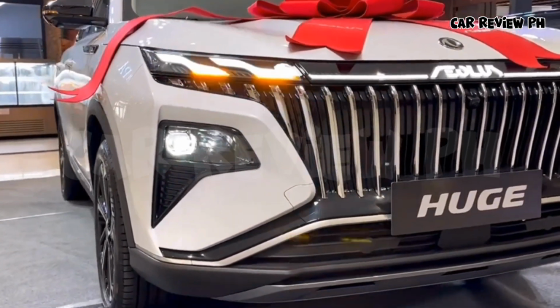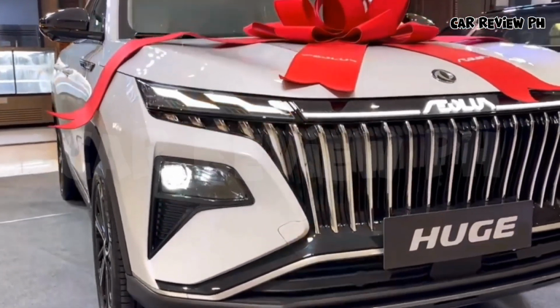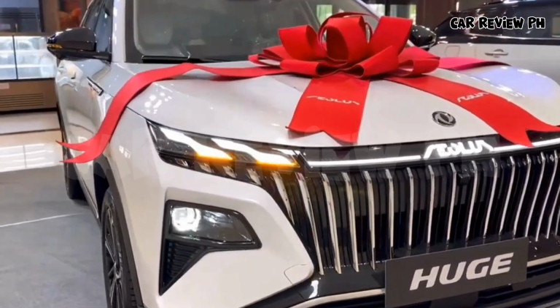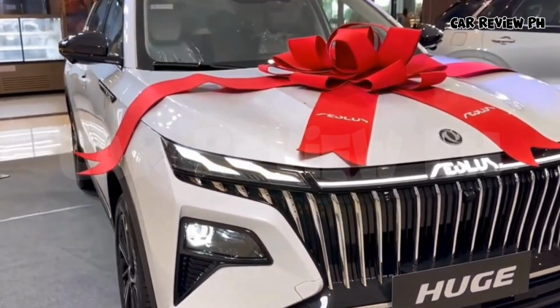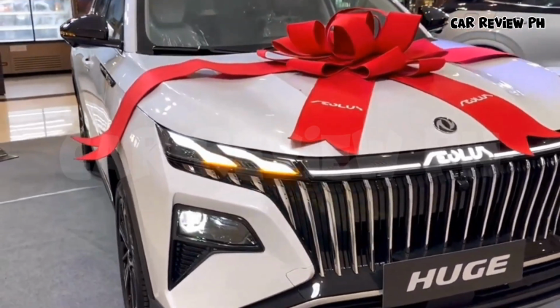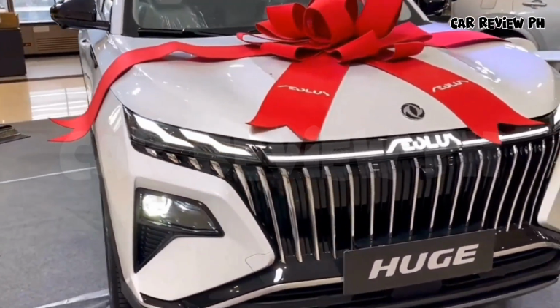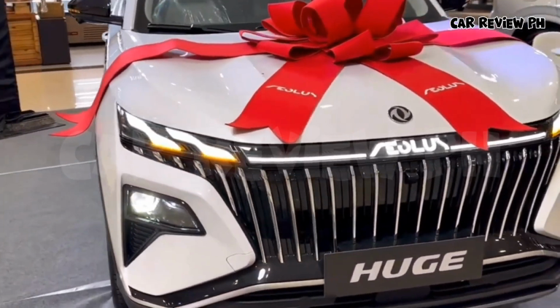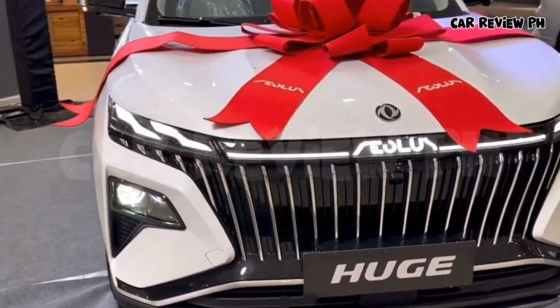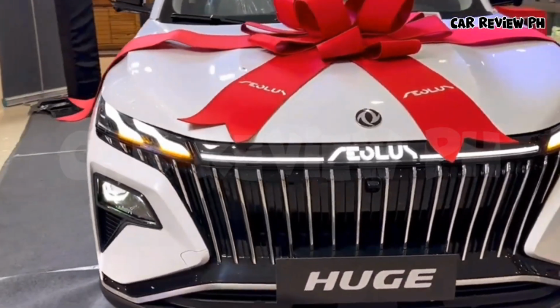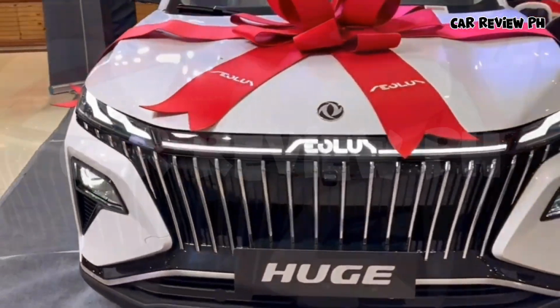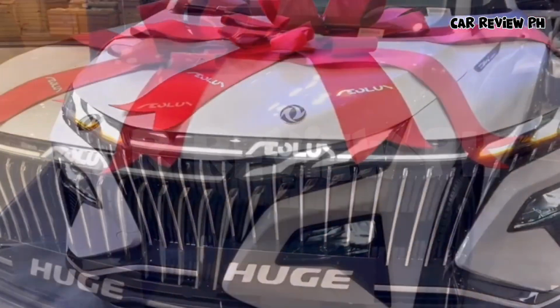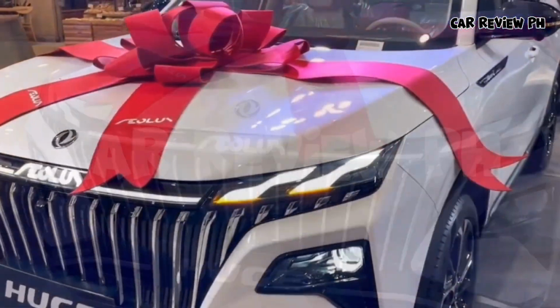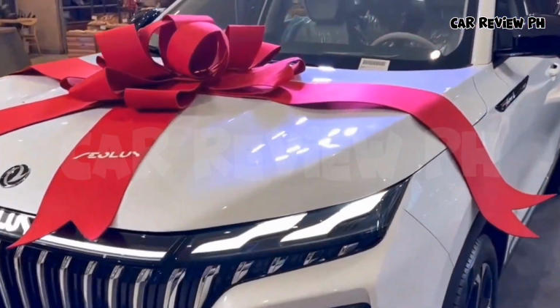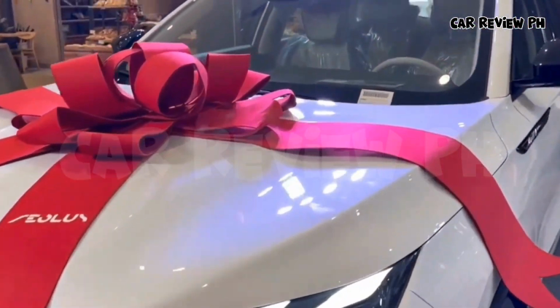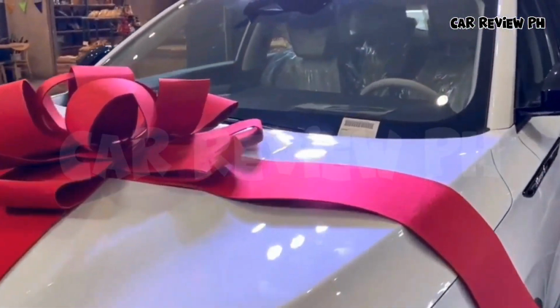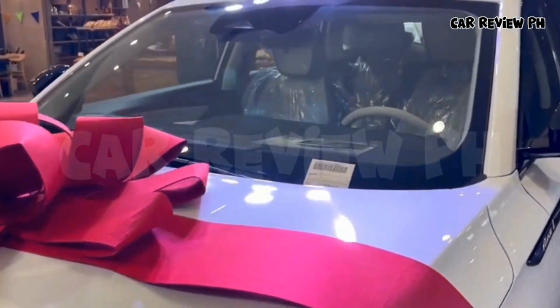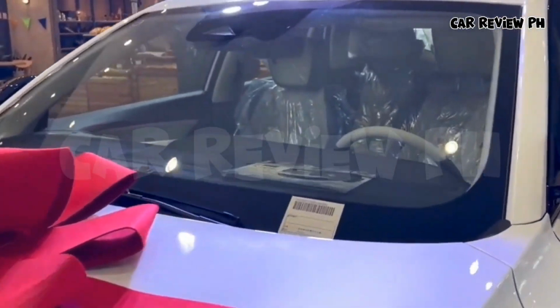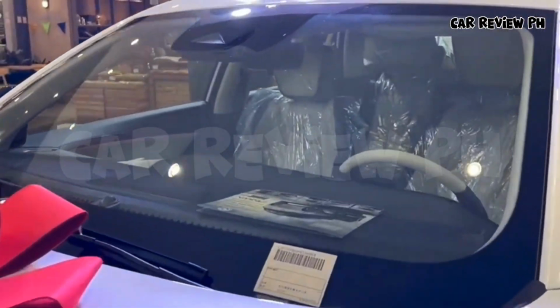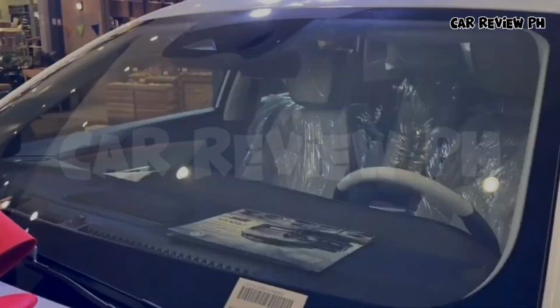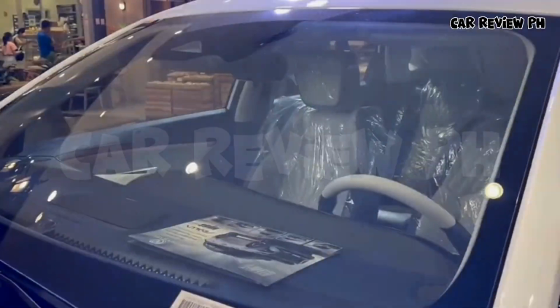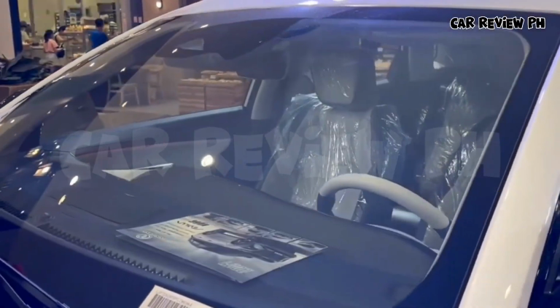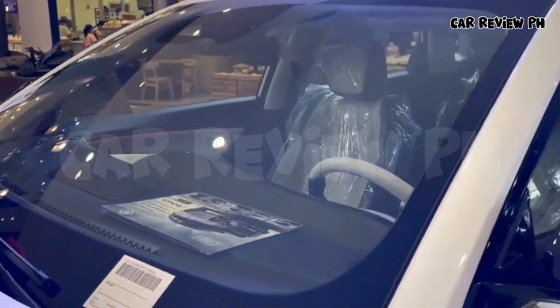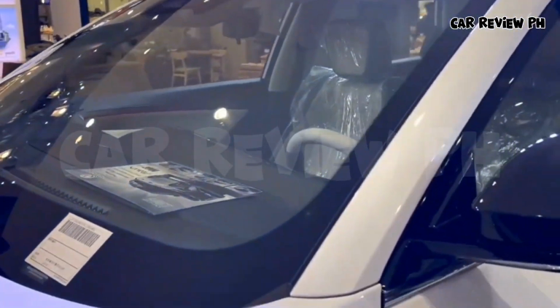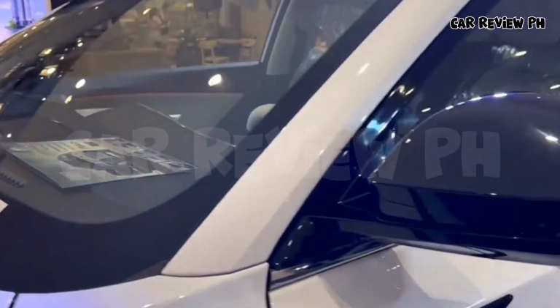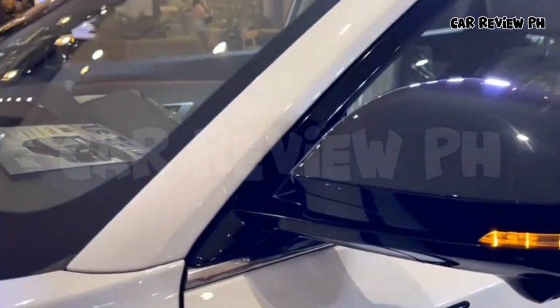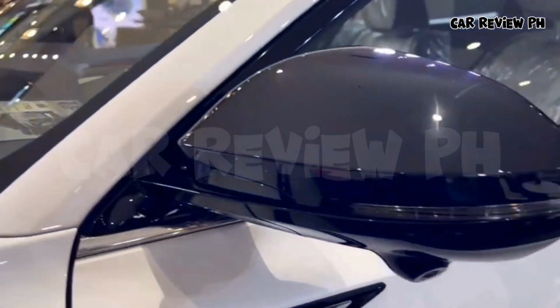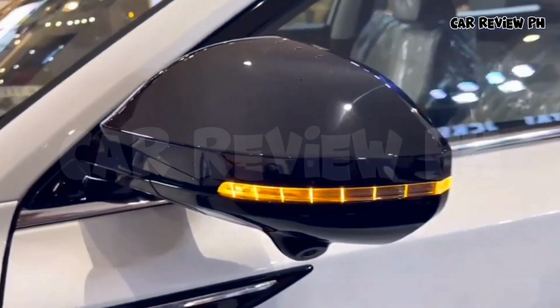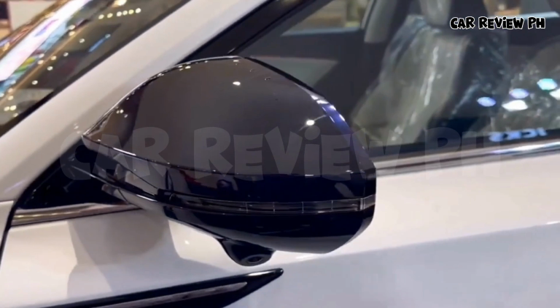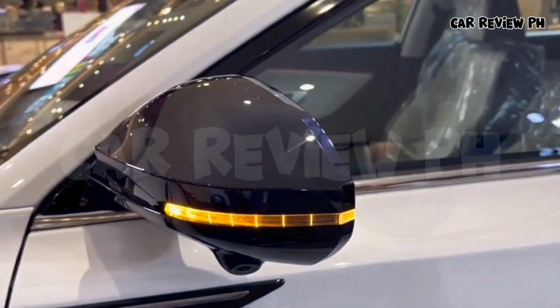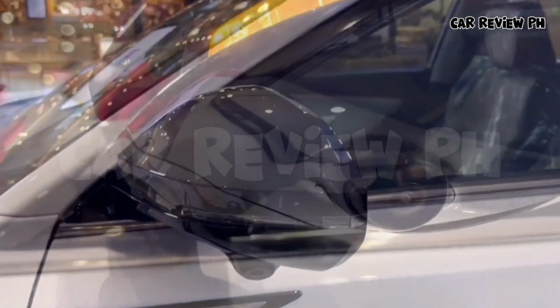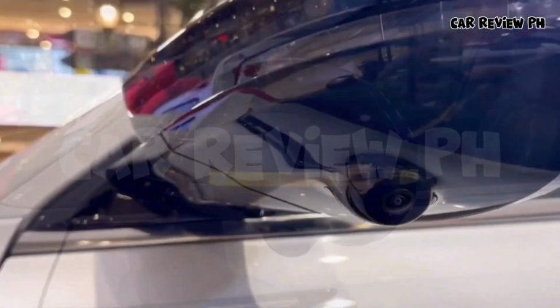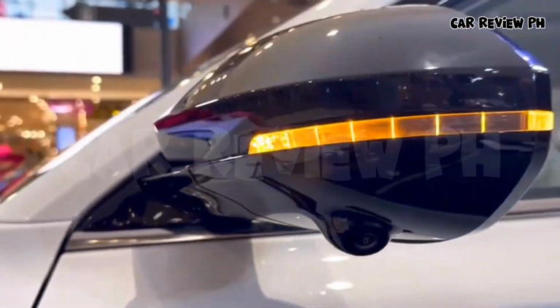The high-end hybrid — Huge is here. The front grille is designed like a breeze and flashing headlights like shooting stars. Driving Haoji, take you to the poem and the distance. The high-end hybrid, Huge is here.